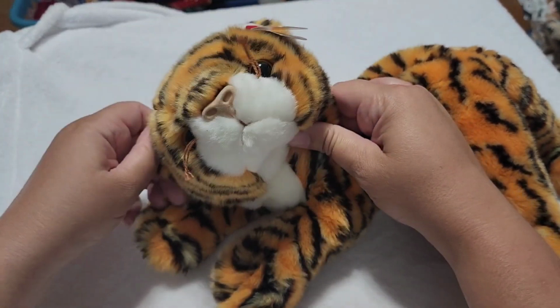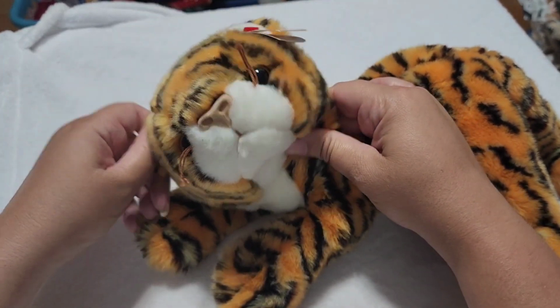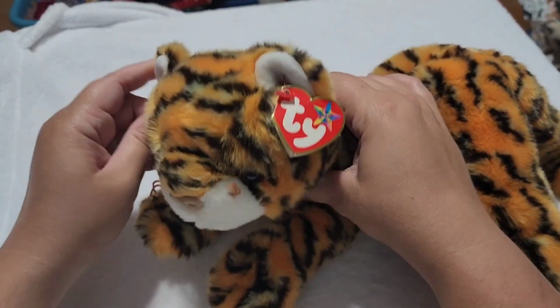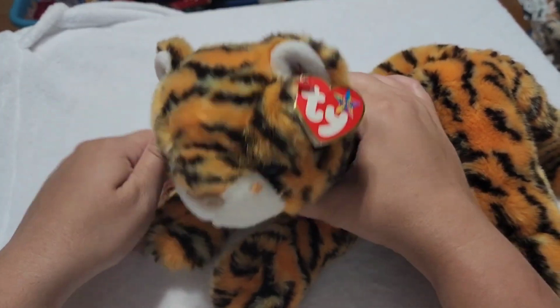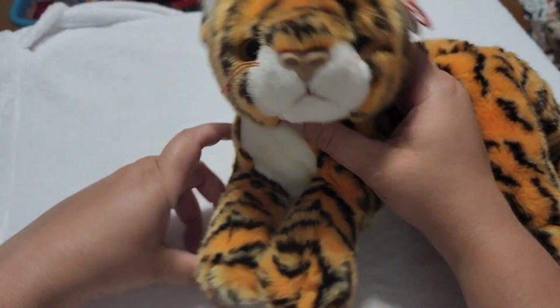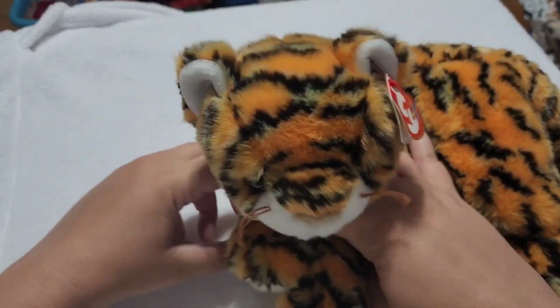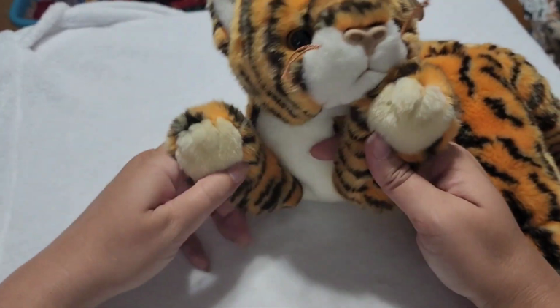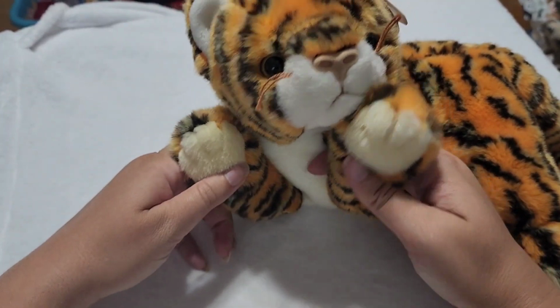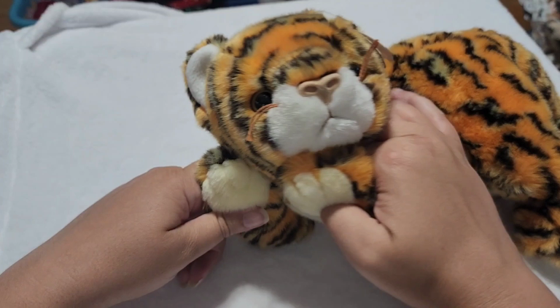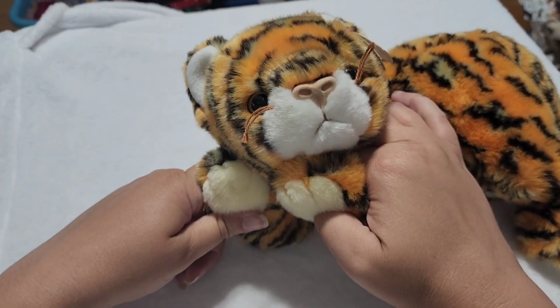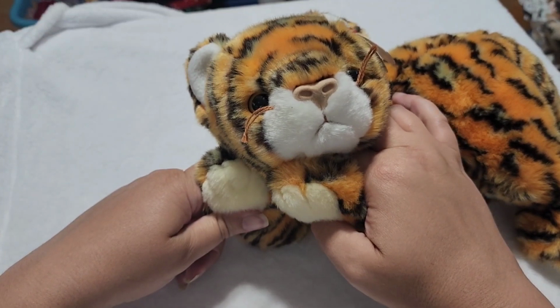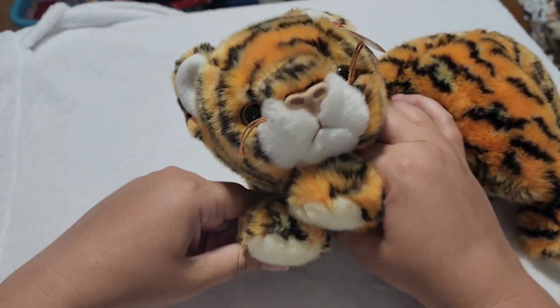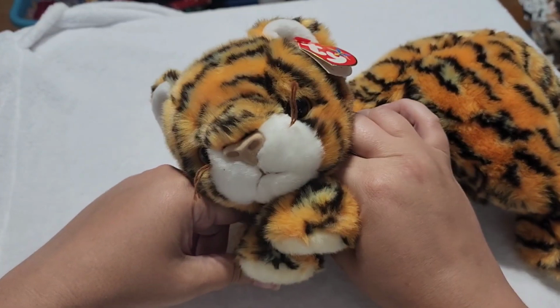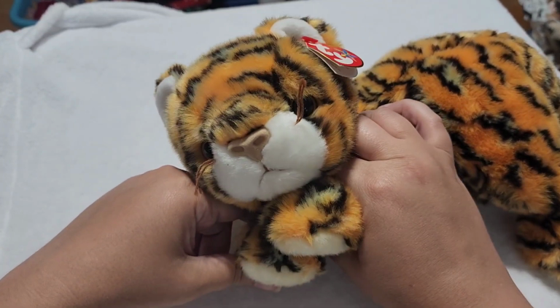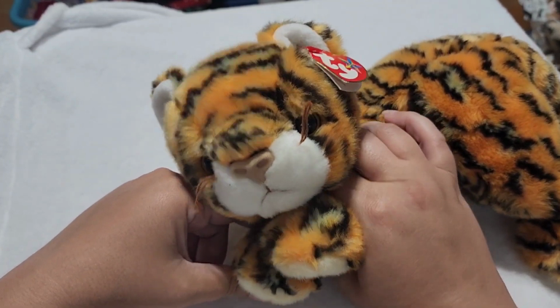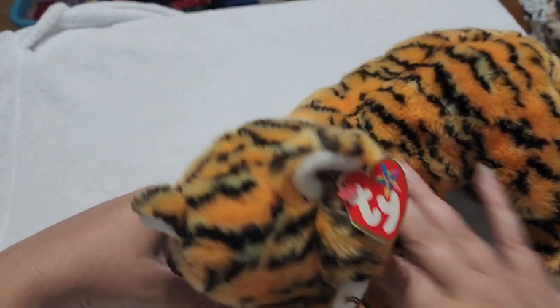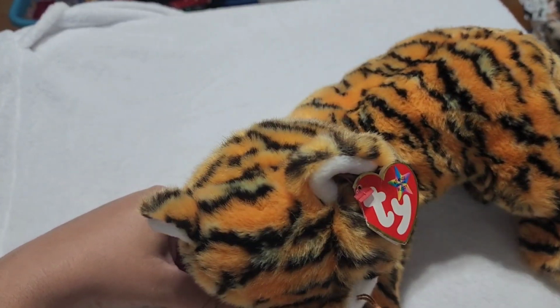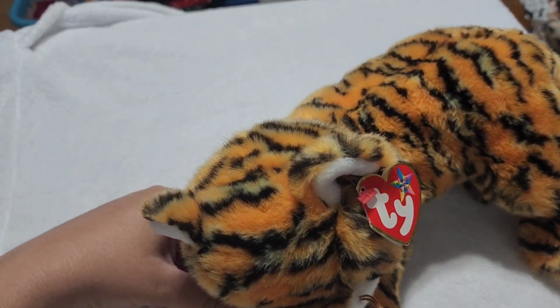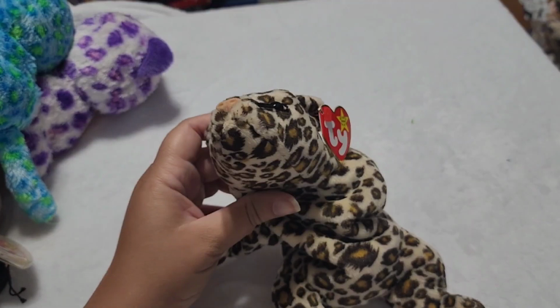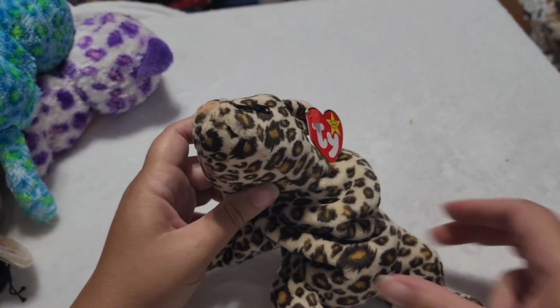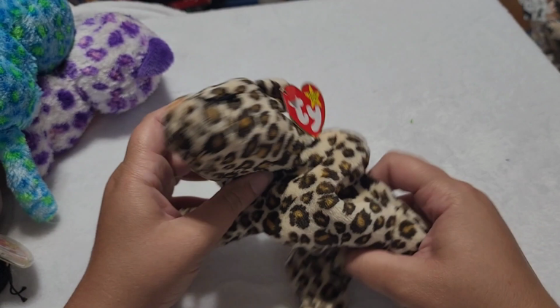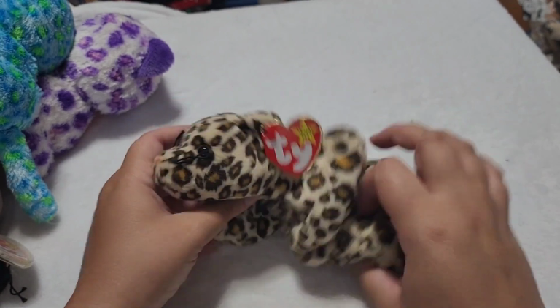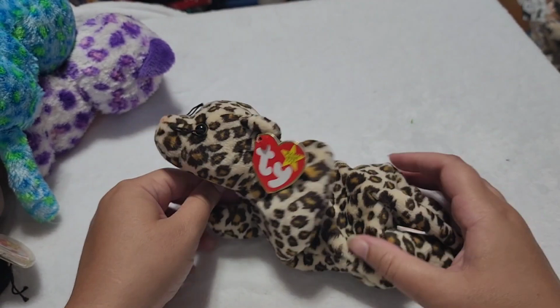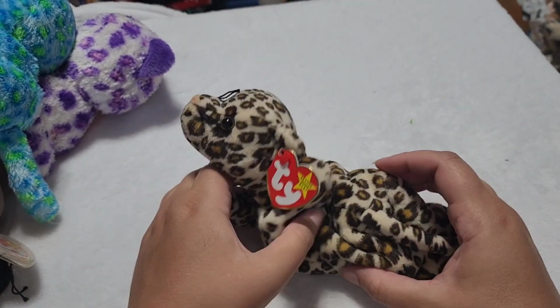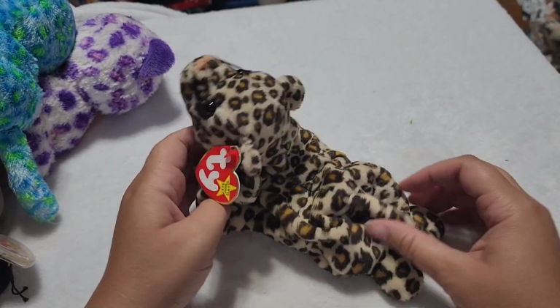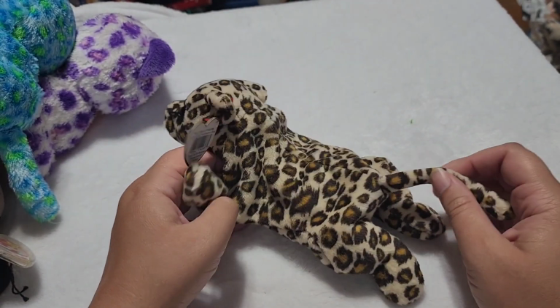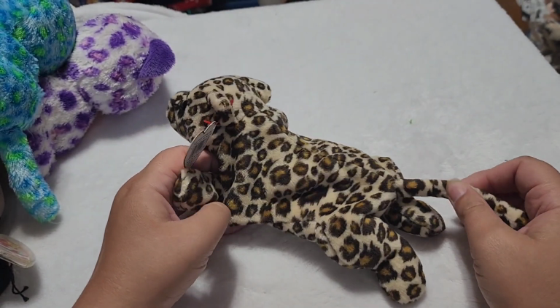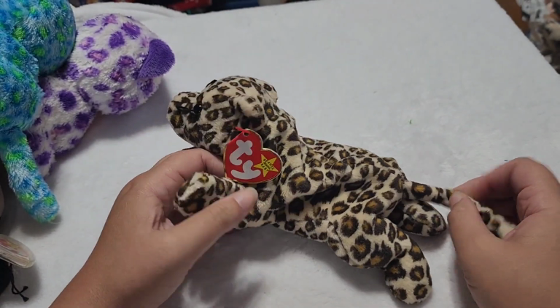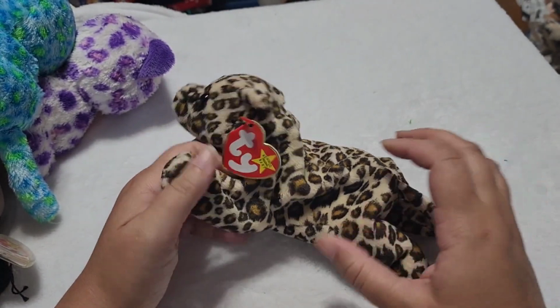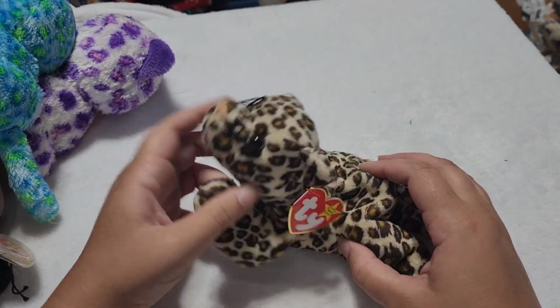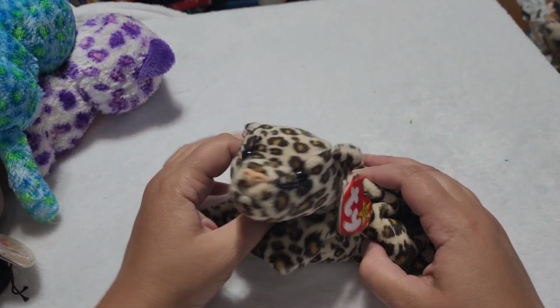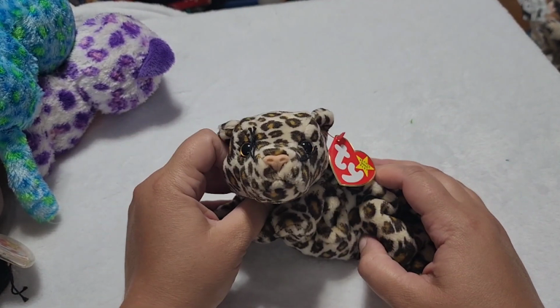So we've seen the lions. We've seen the tigers. Now it's time for the Oh Mys. For the wild cats here, besides lions and tigers, we're going to start with Freckles the leopard.